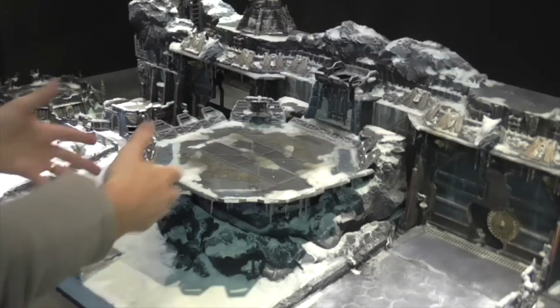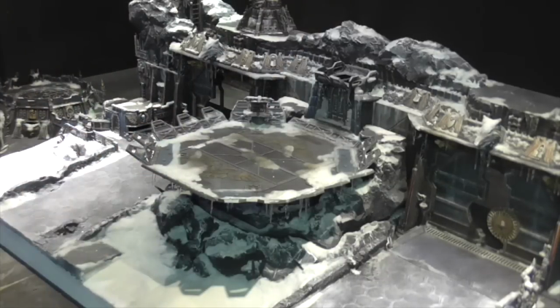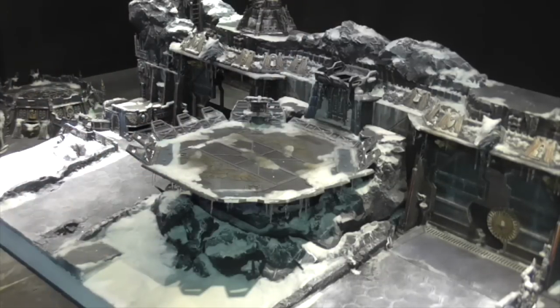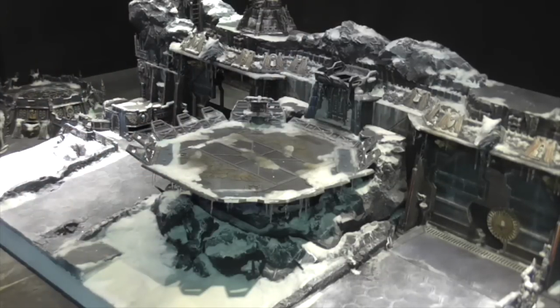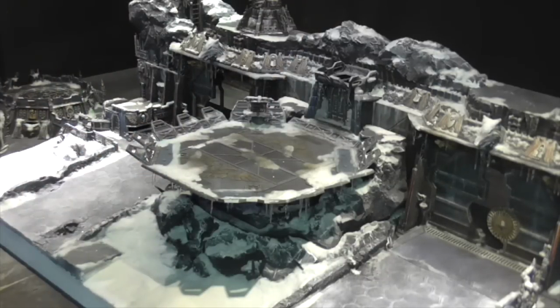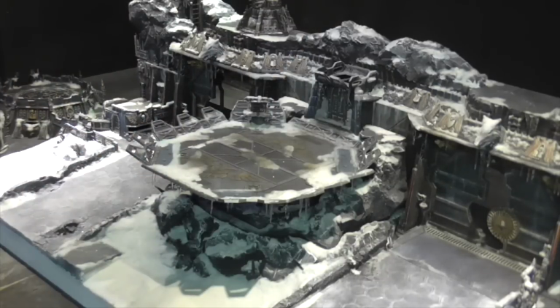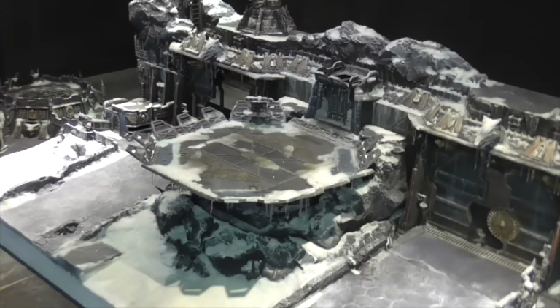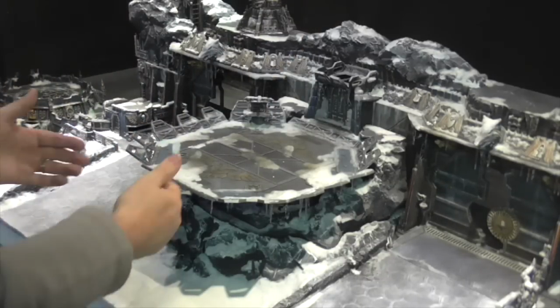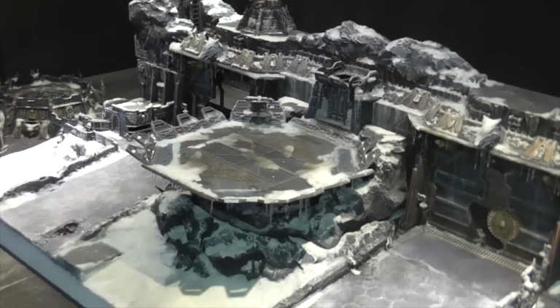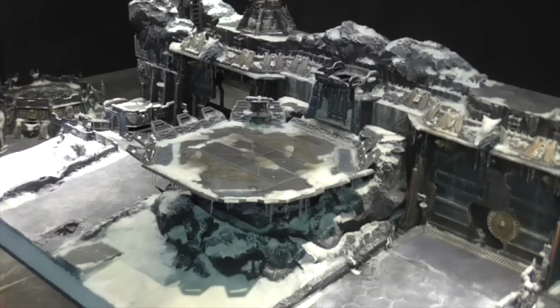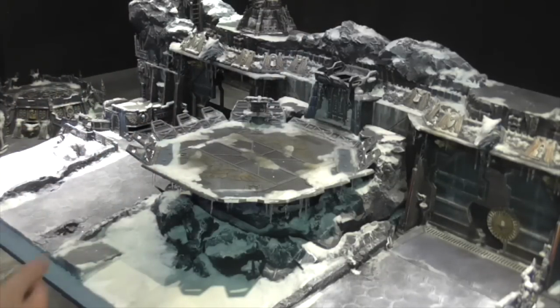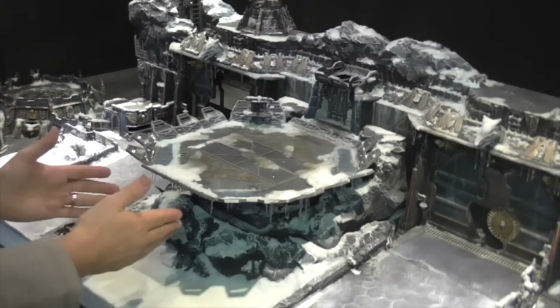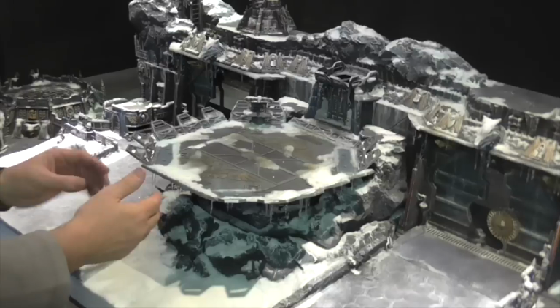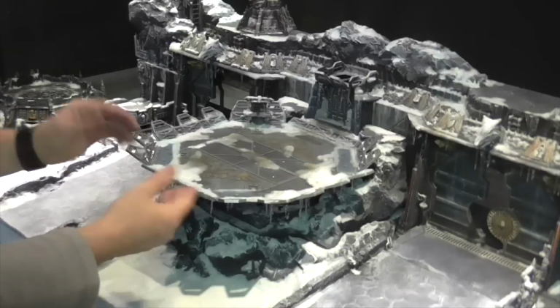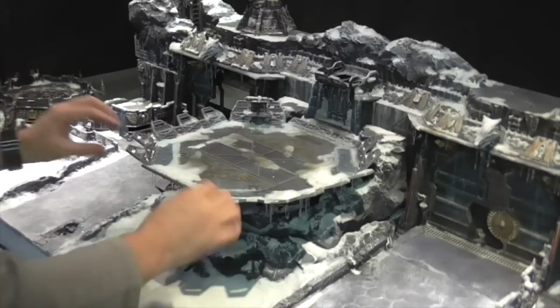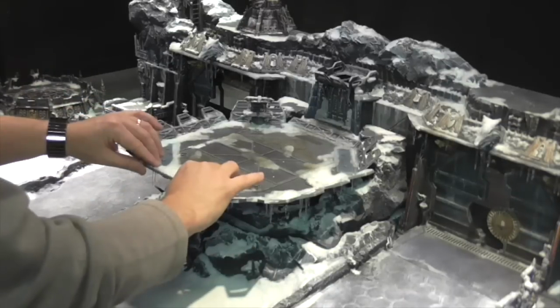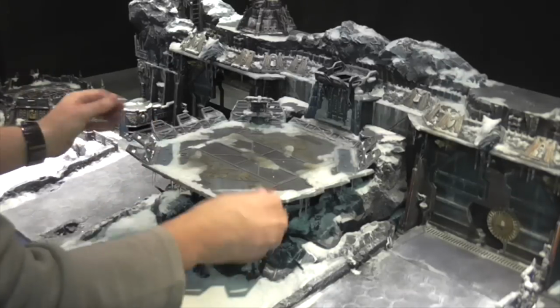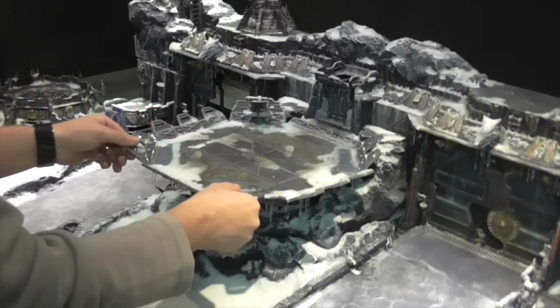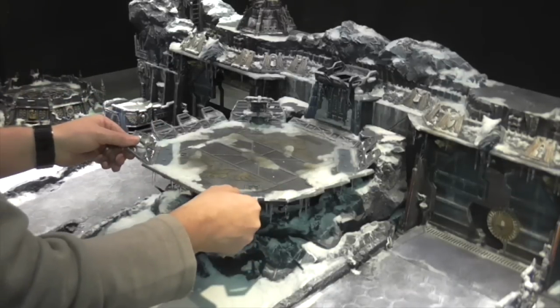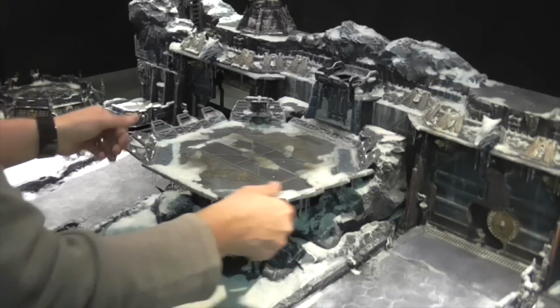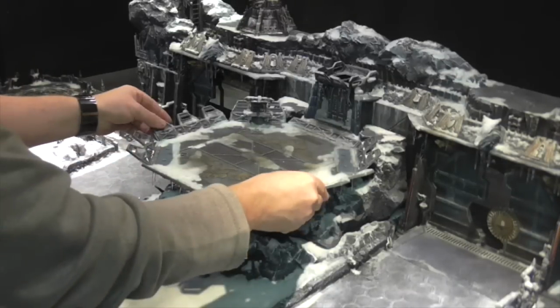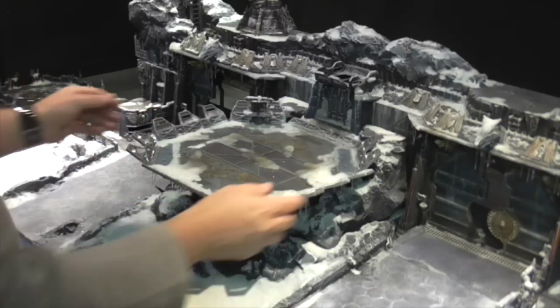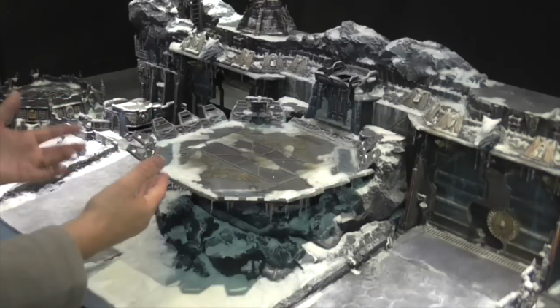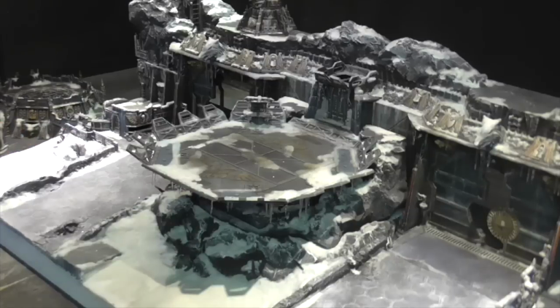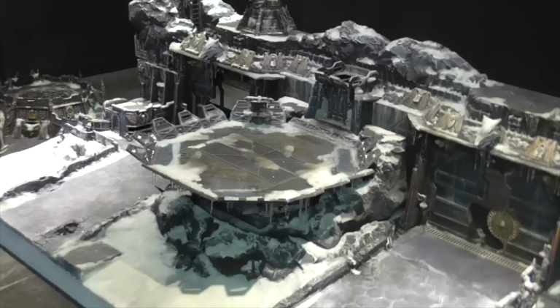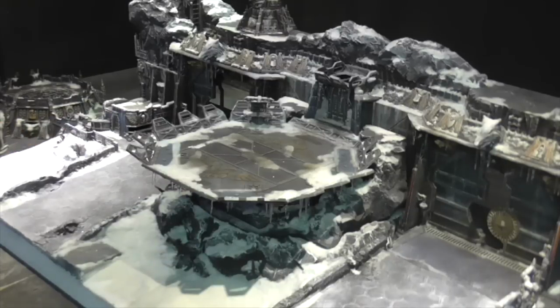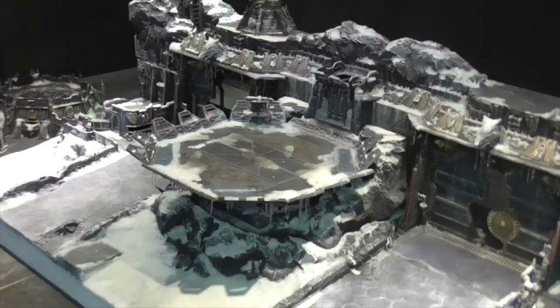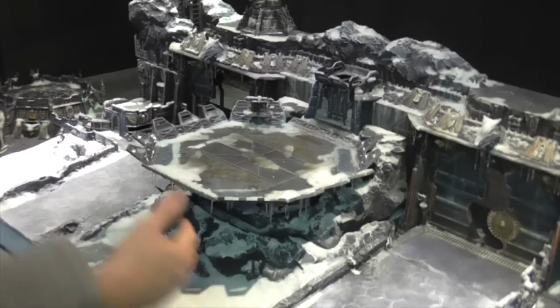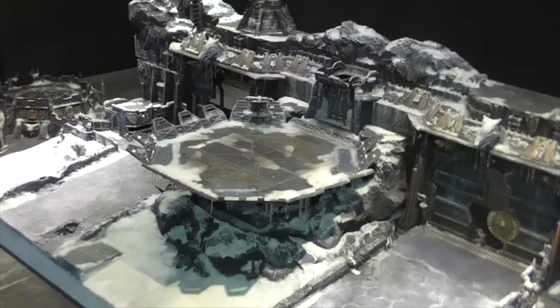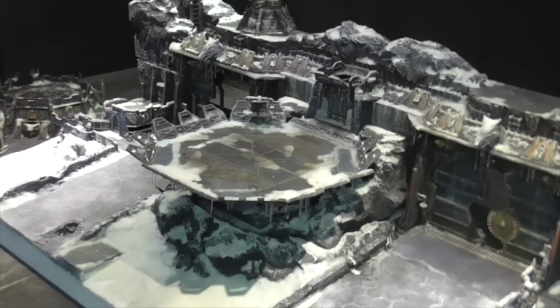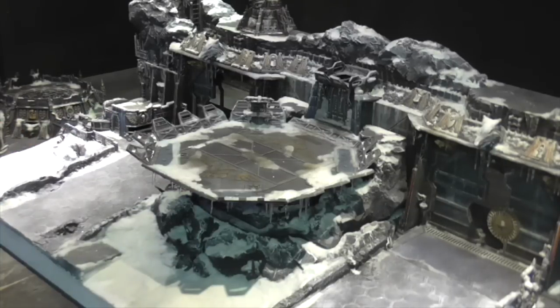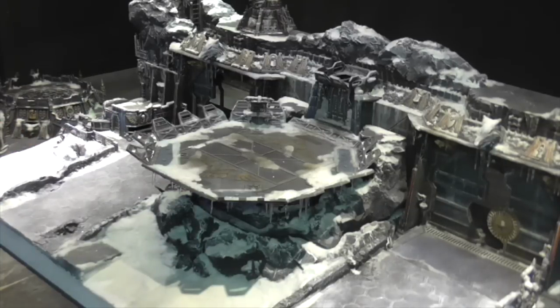And then the central landing pad gangway can be put onto the front — or not. It can be left in this position without the walkway, opening up the front area.